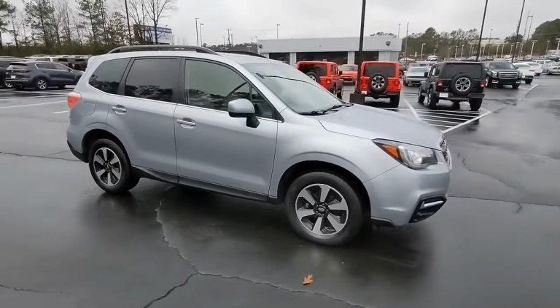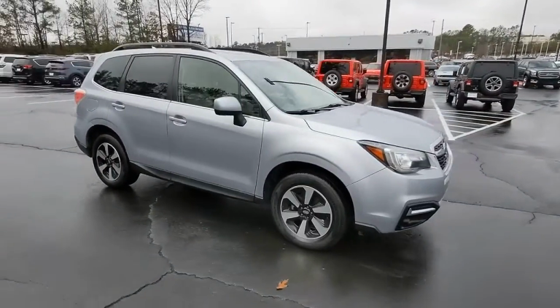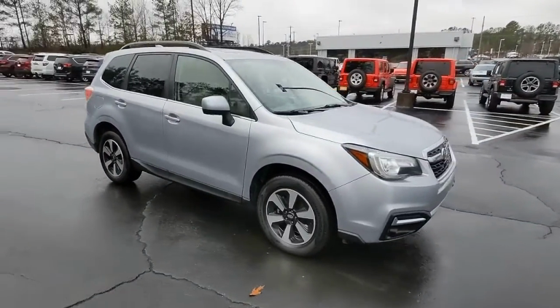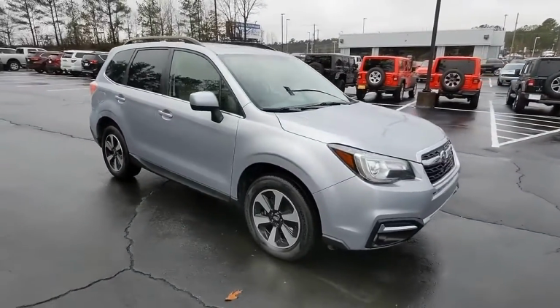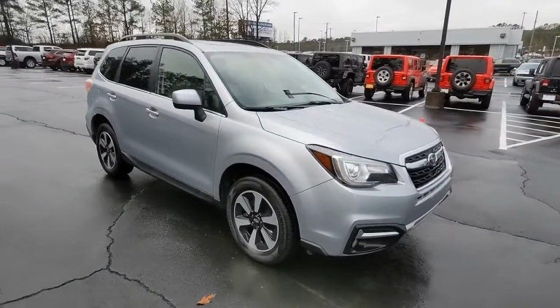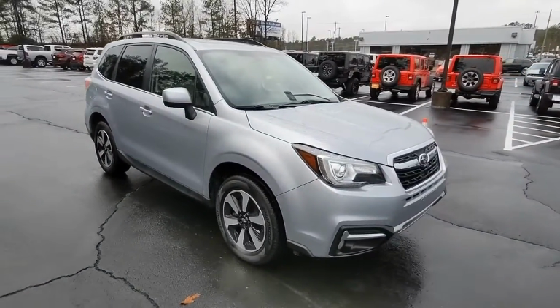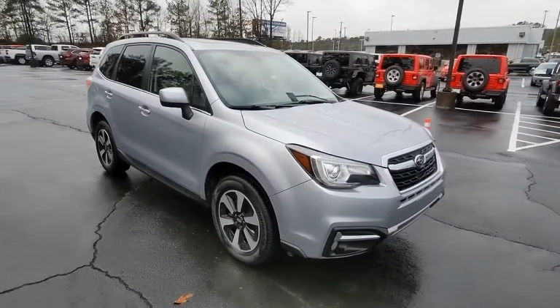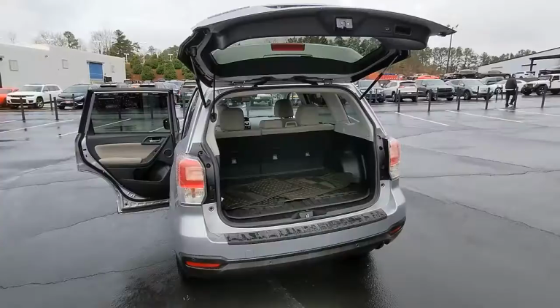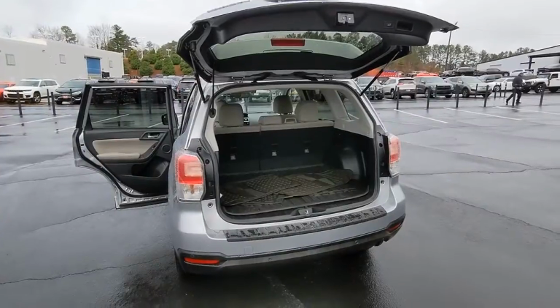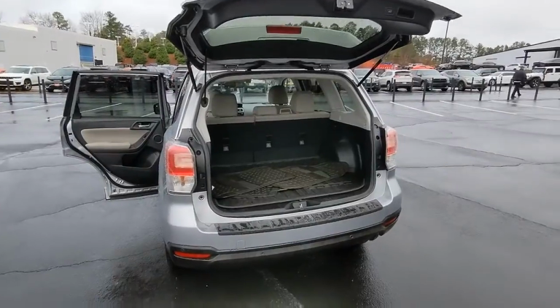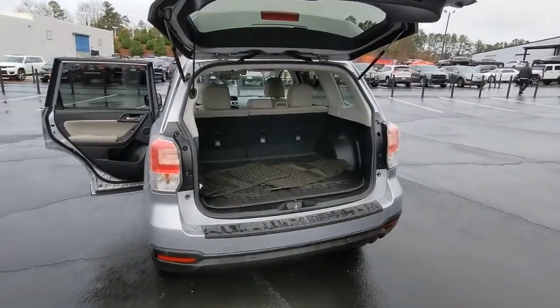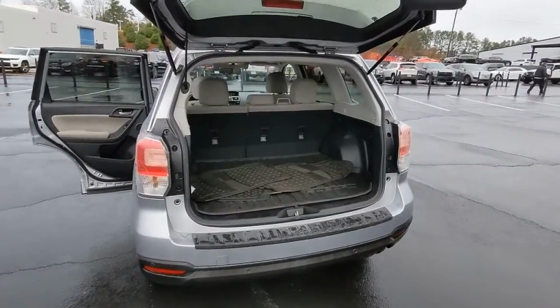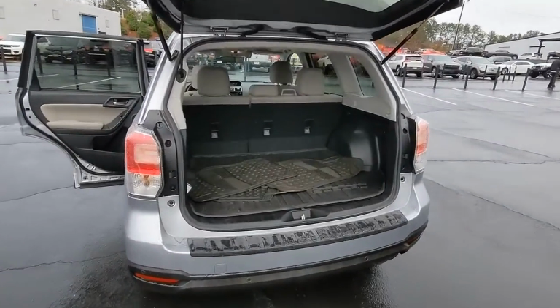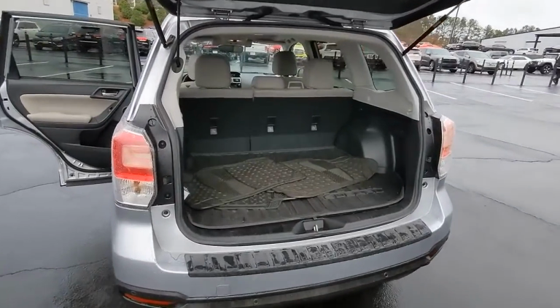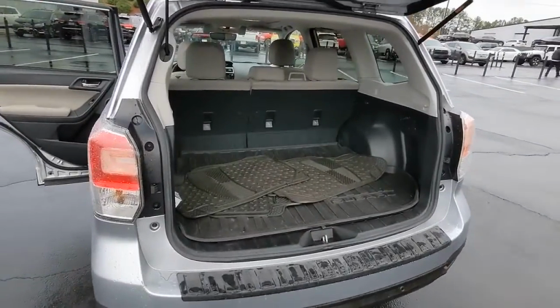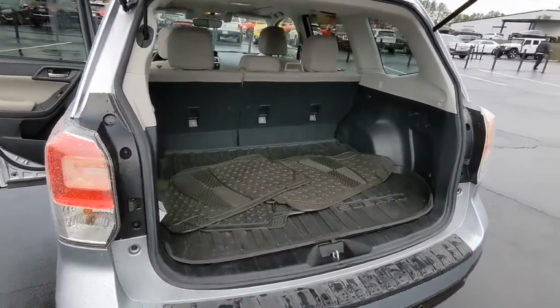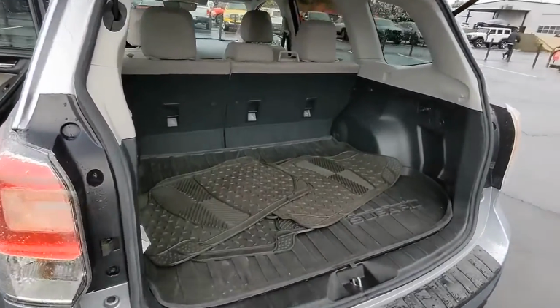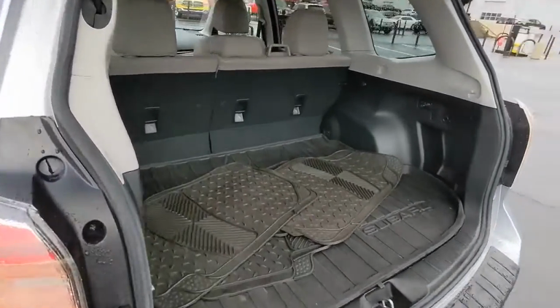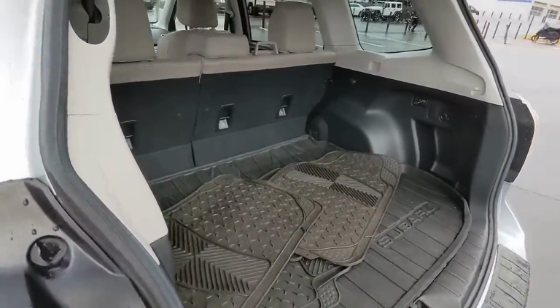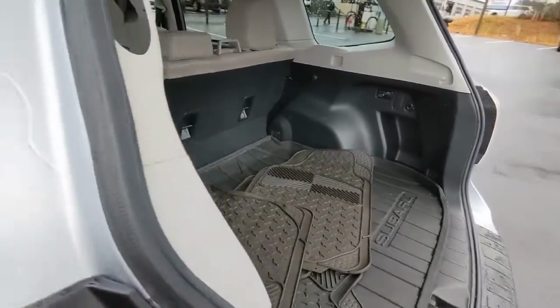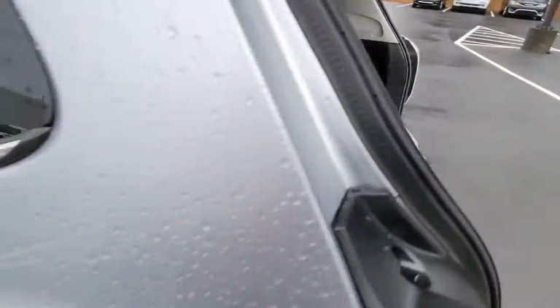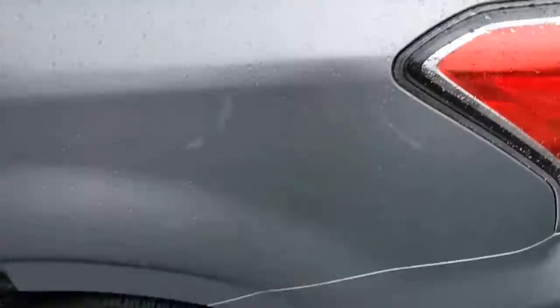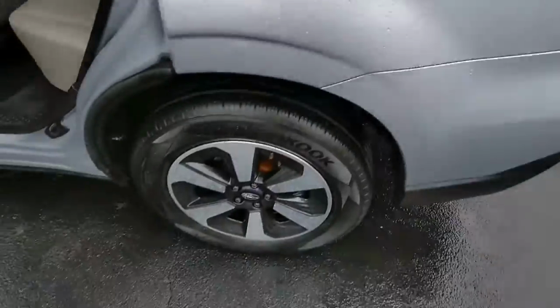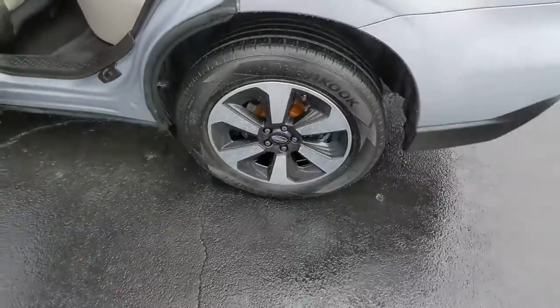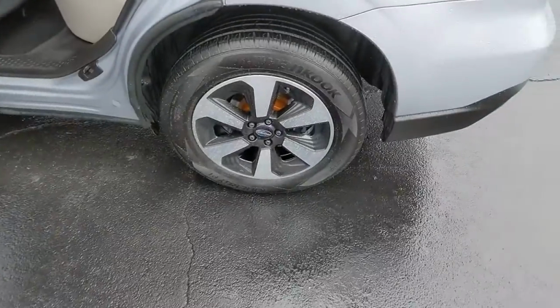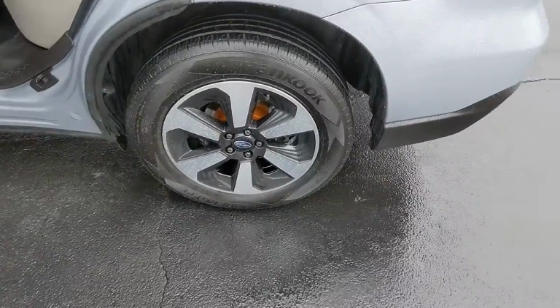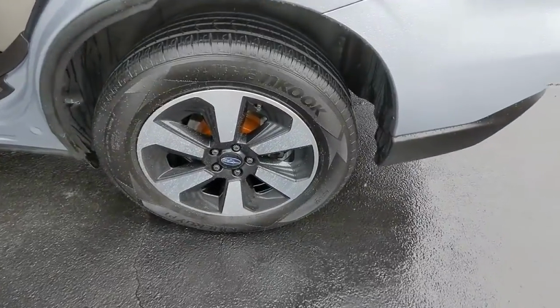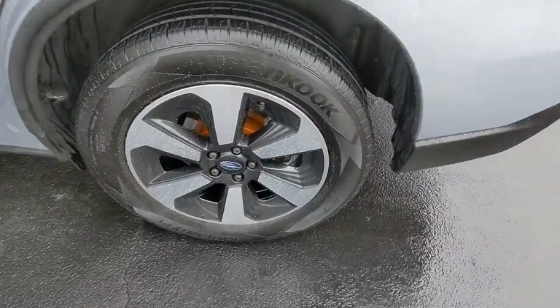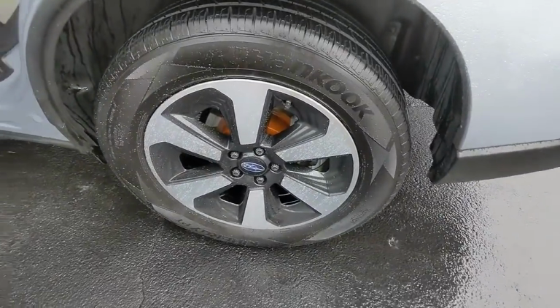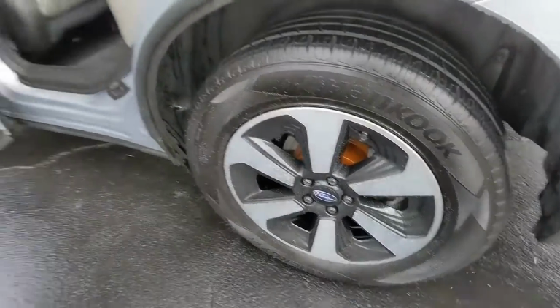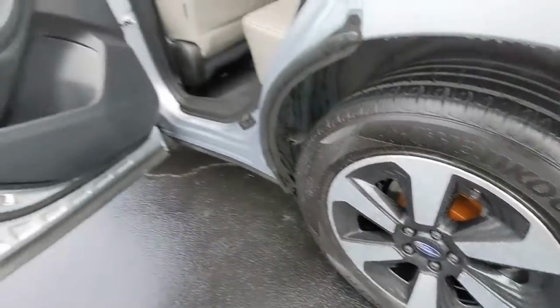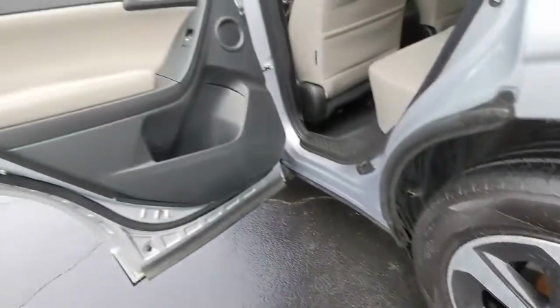Panoramic roof, all-wheel drive, sun/moonroof, keyless entry, satellite radio, fog lamps, power liftgate, heated mirrors, backup camera, power driver seat.